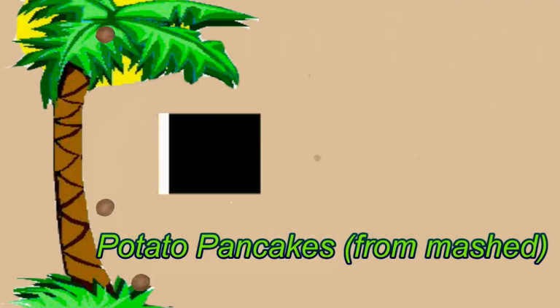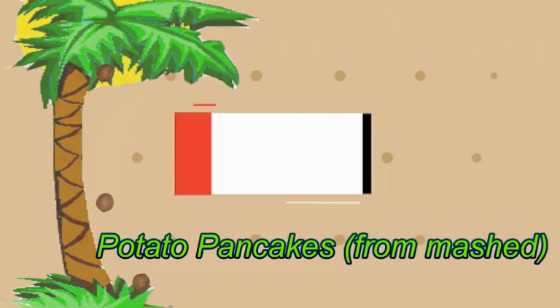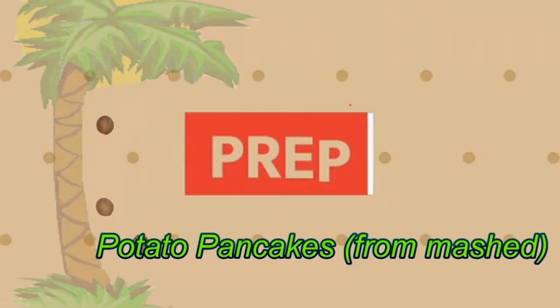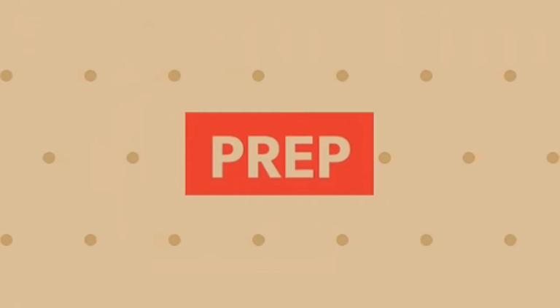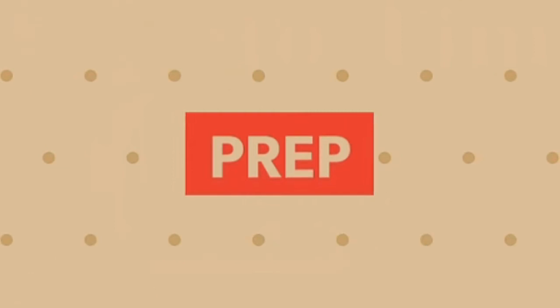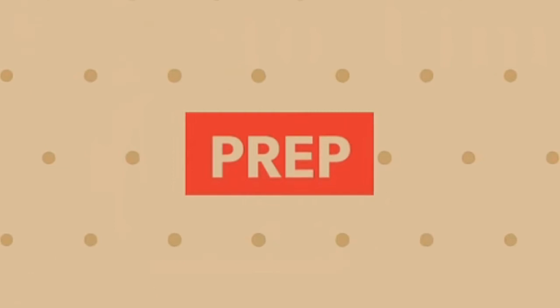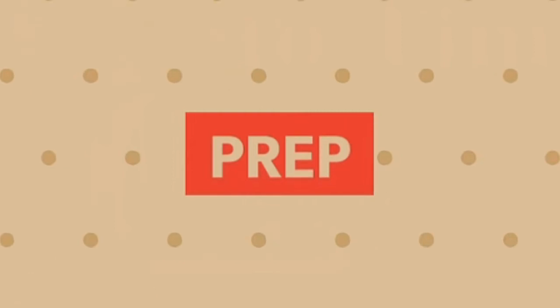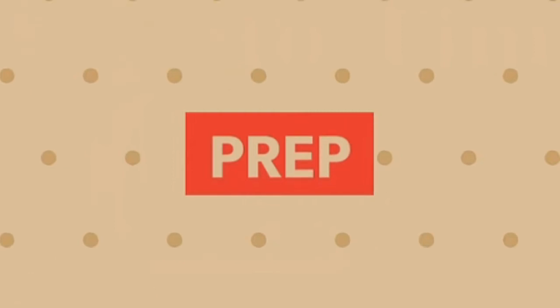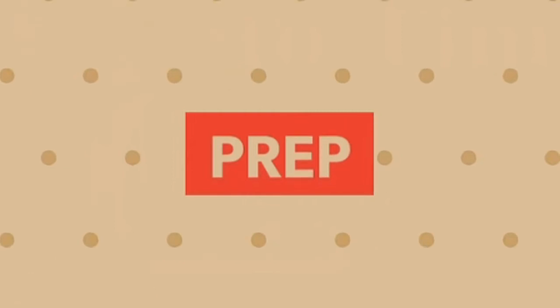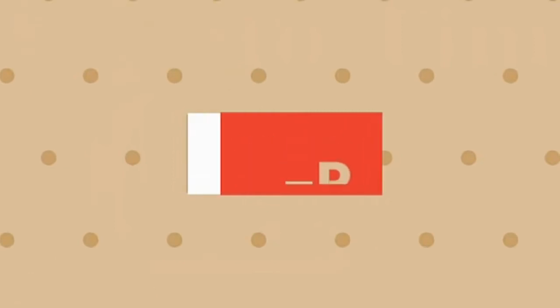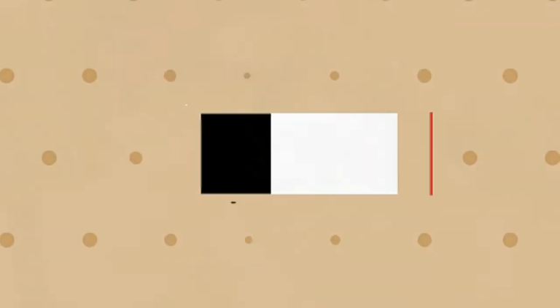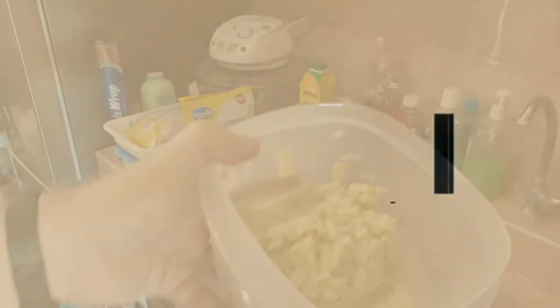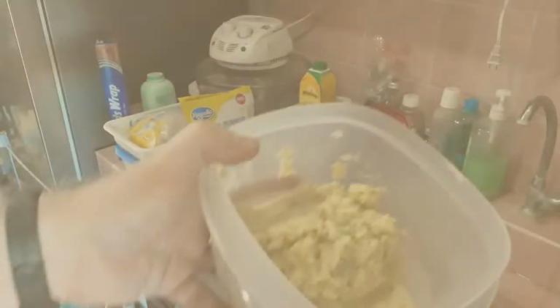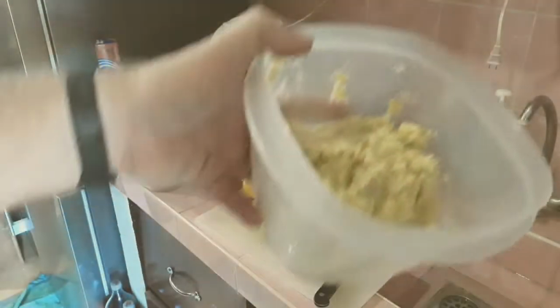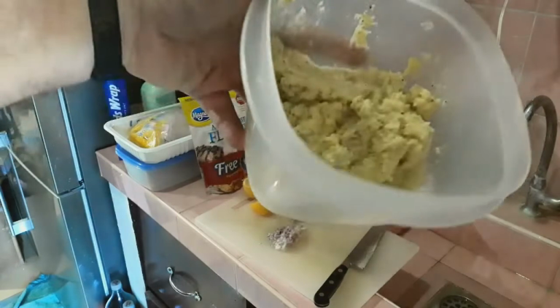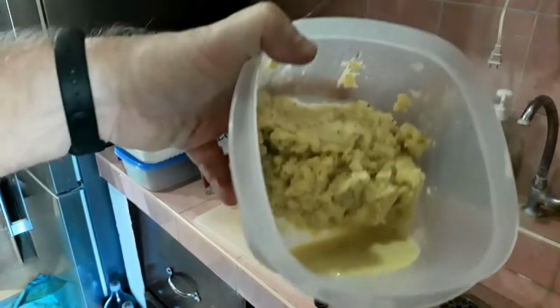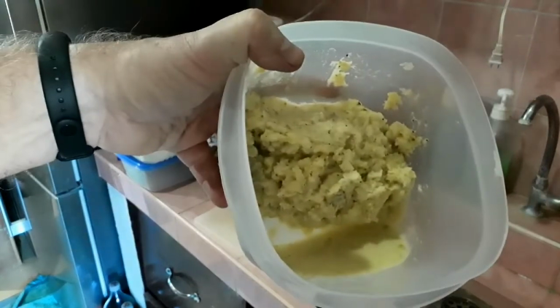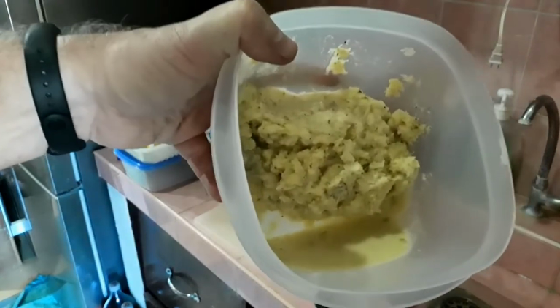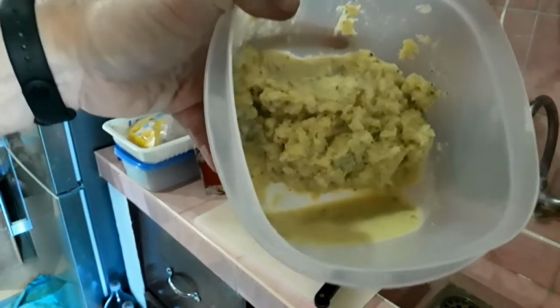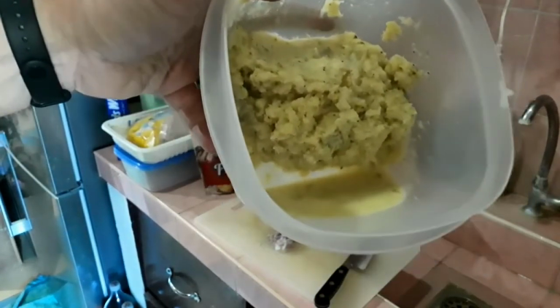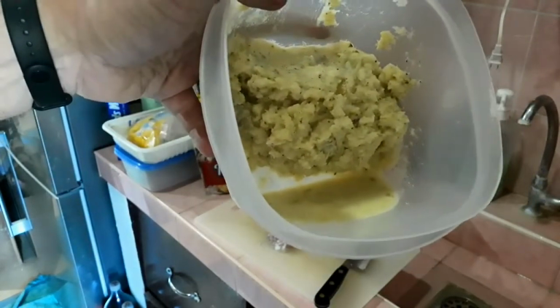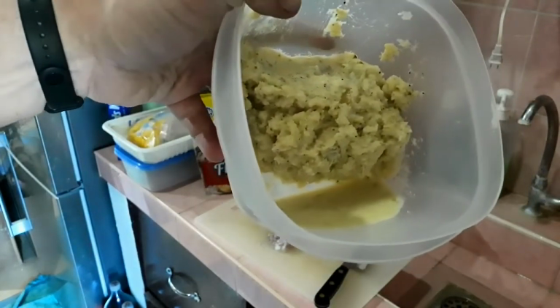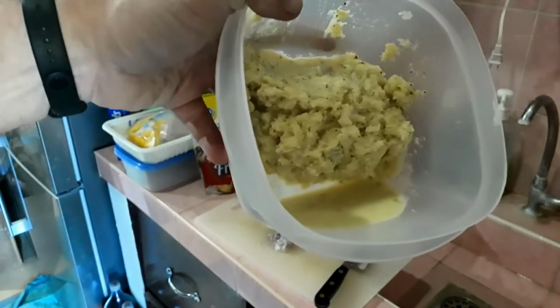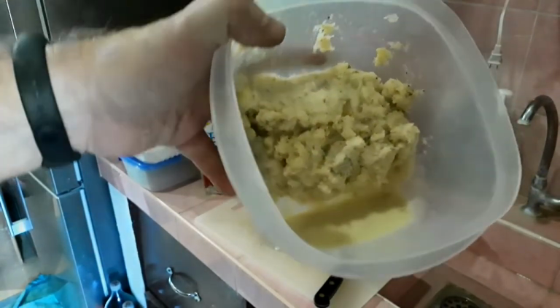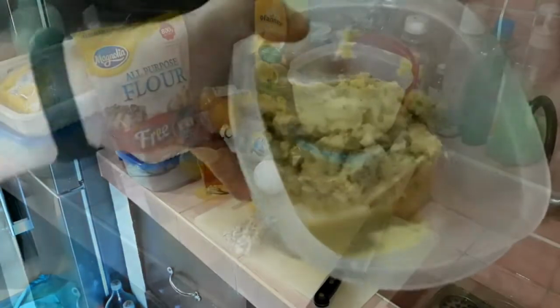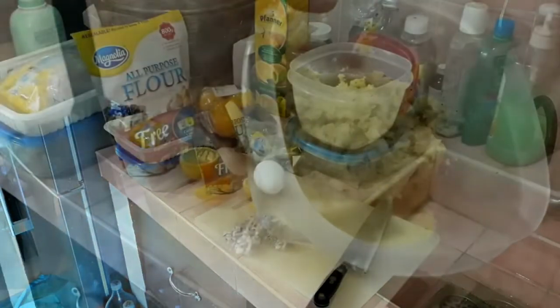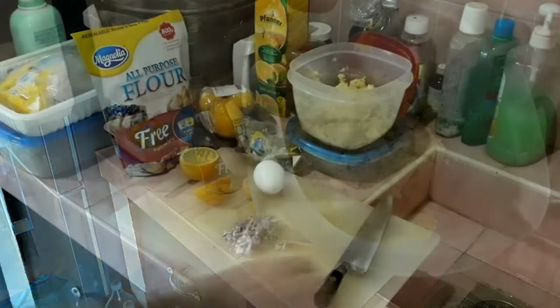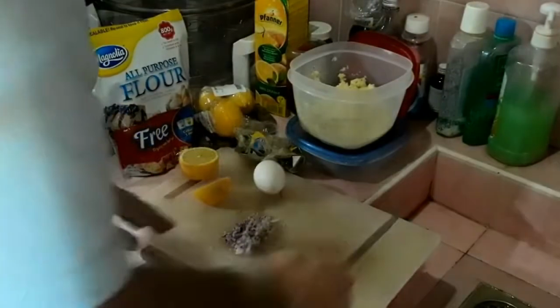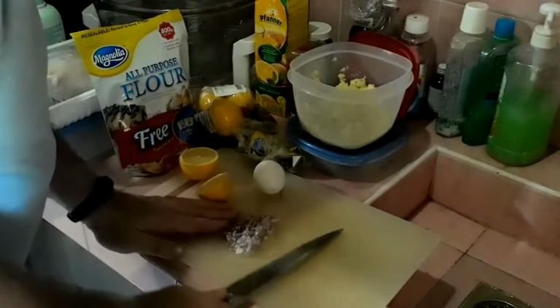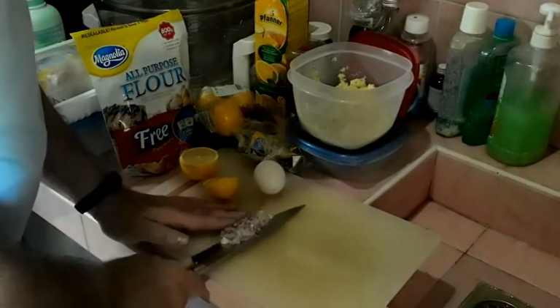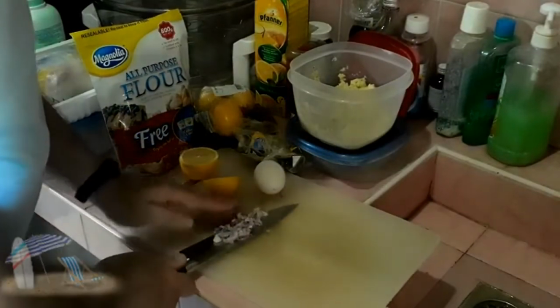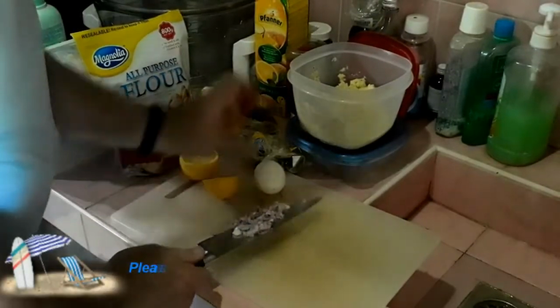Today I'm going to make some potato pancakes. Now we all know they're supposed to be shredded potatoes, but we're doing it with mashed today because this is a complete meal of leftovers. Add some milk and chop up some really finely minced onion.